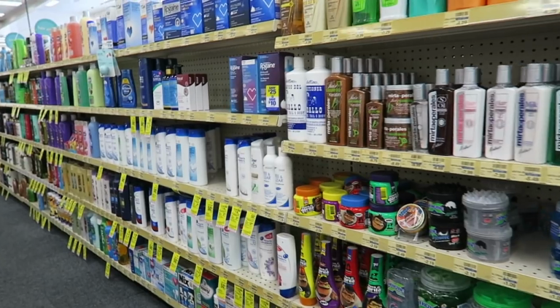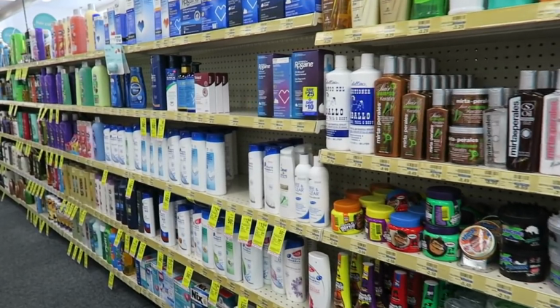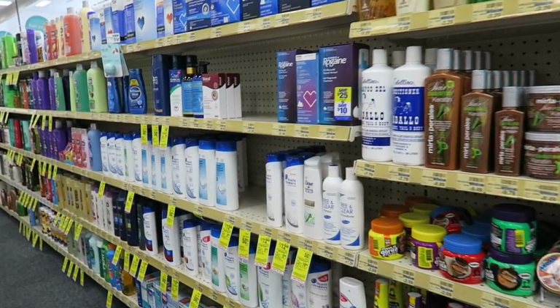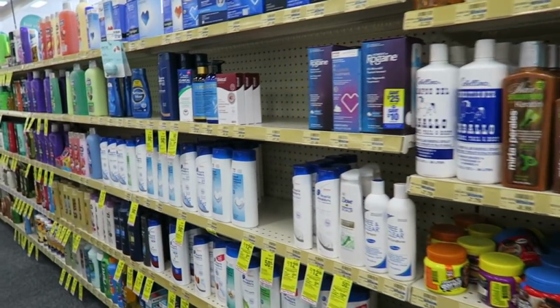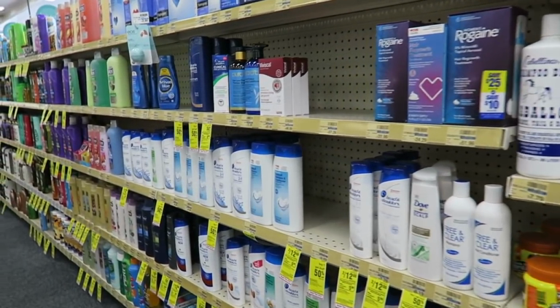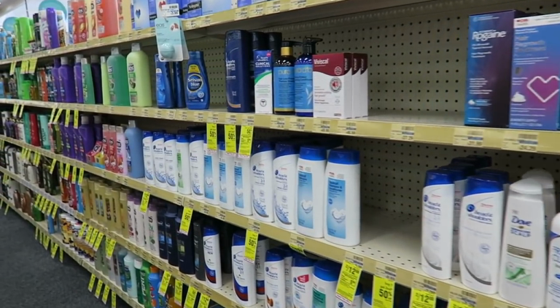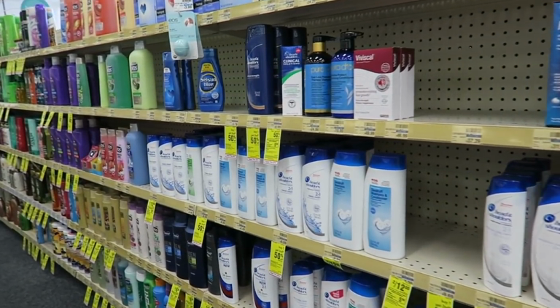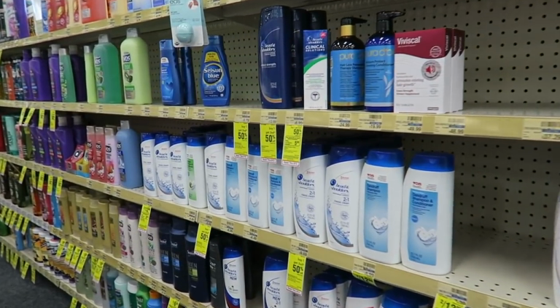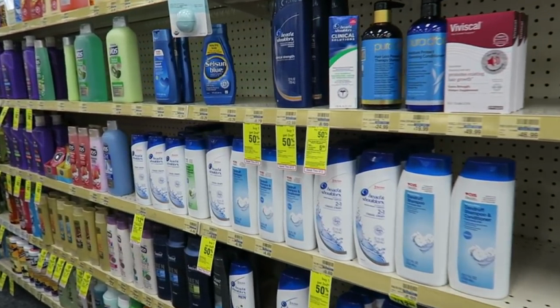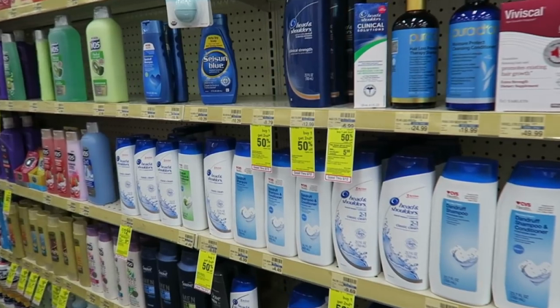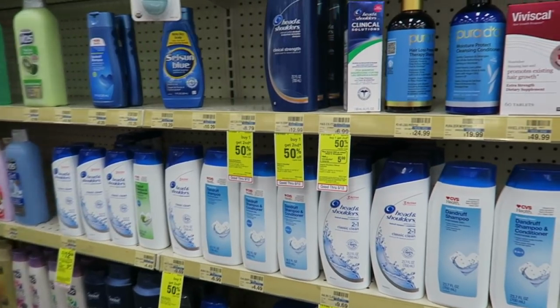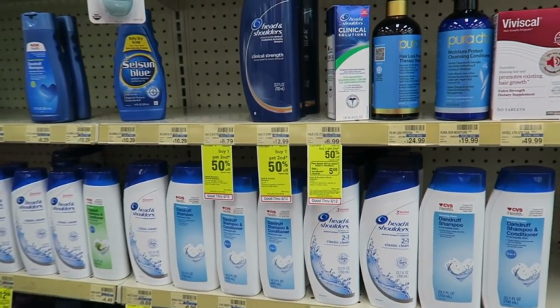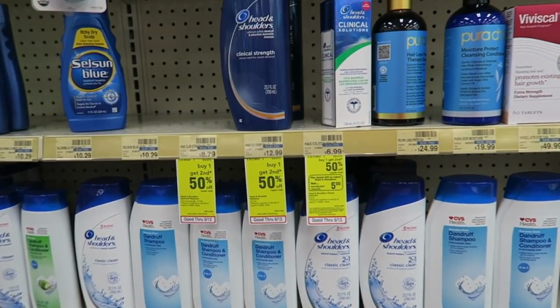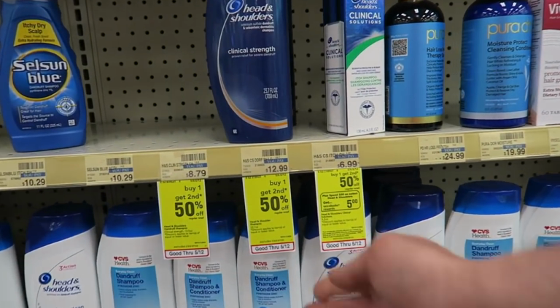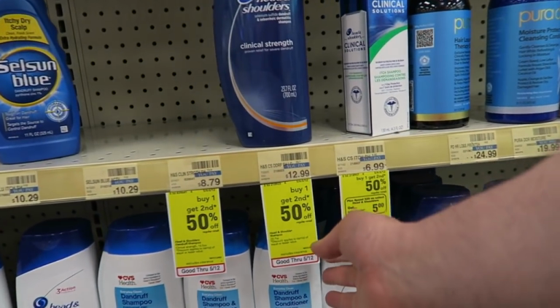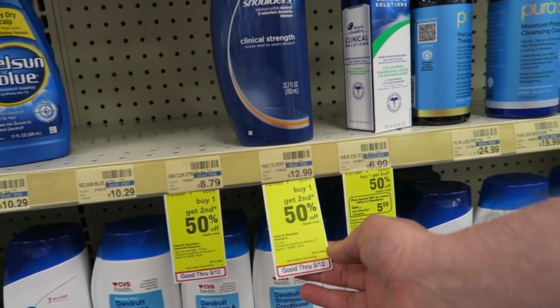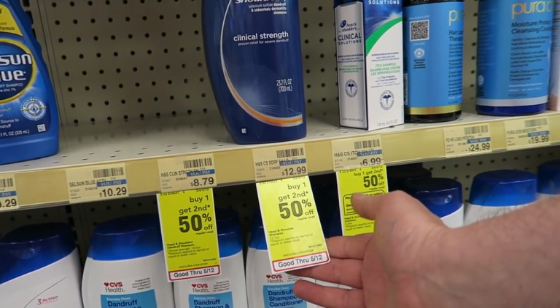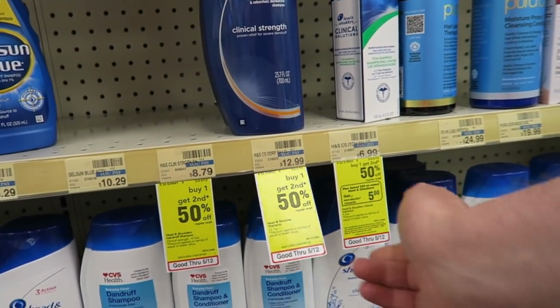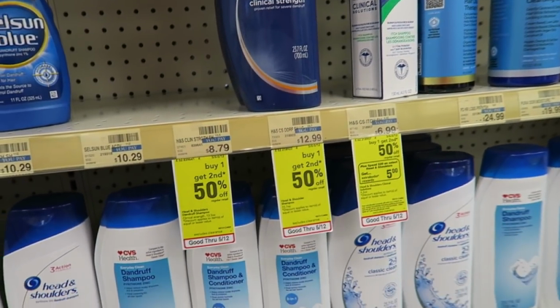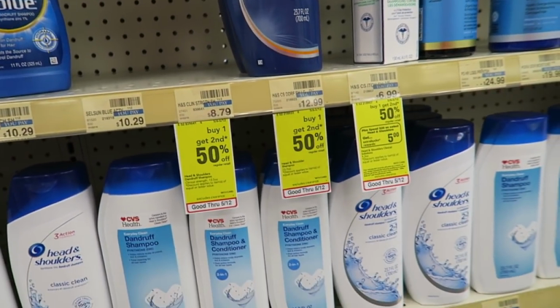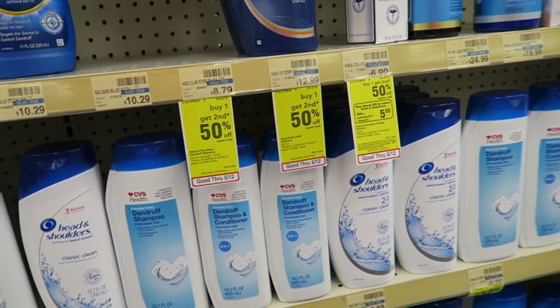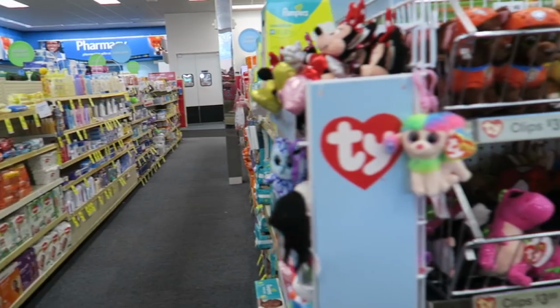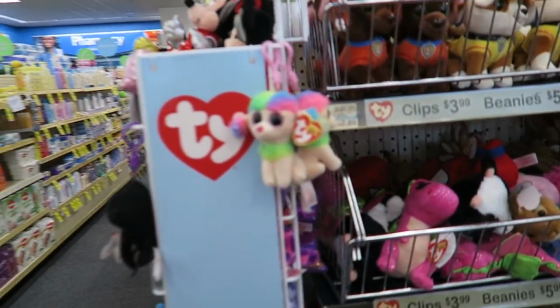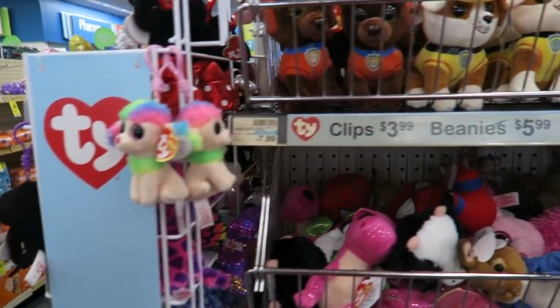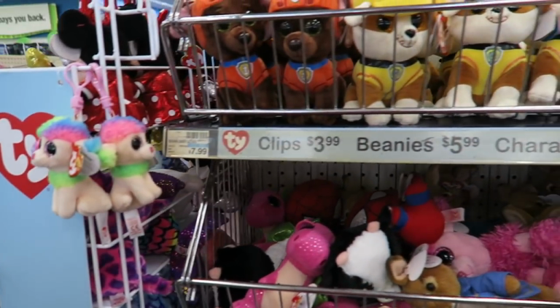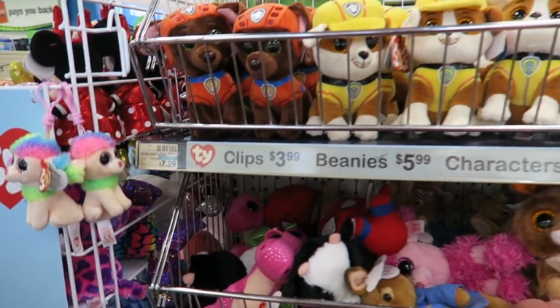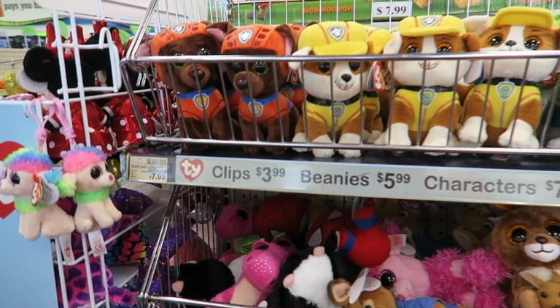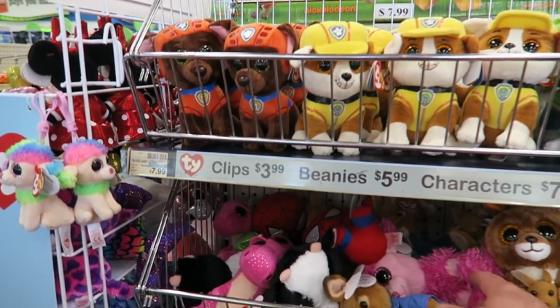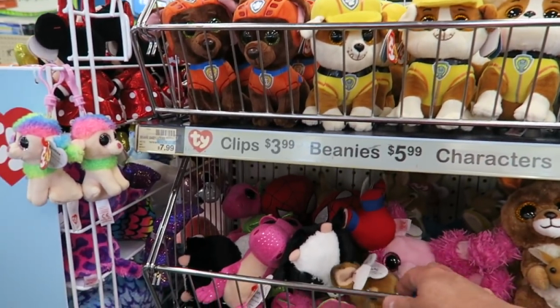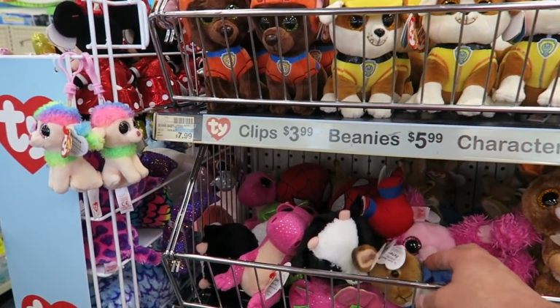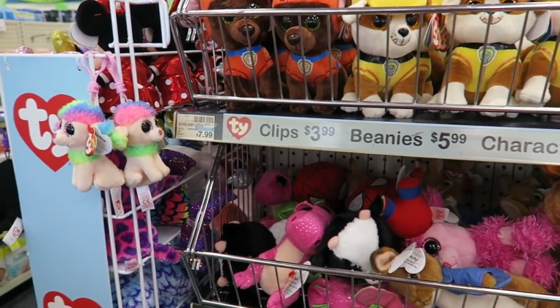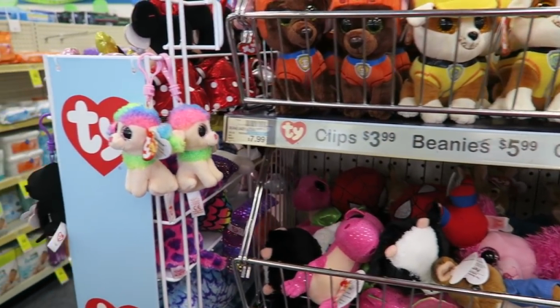Loads of hair care and body care. They've always got deals going on — buy one, get second 50% off. And they've got some little beanies as well, $5.99.